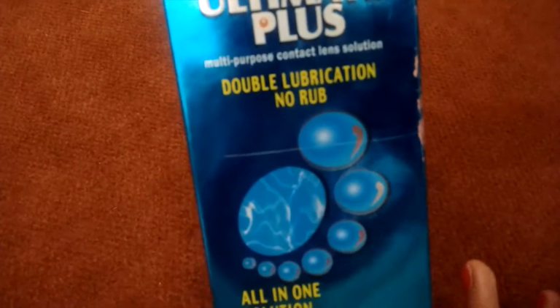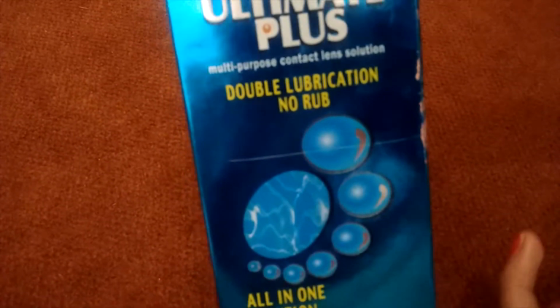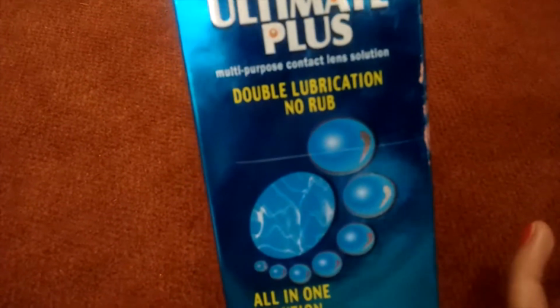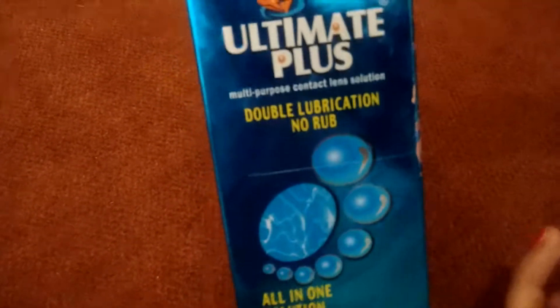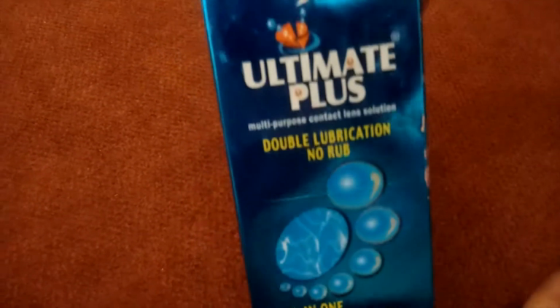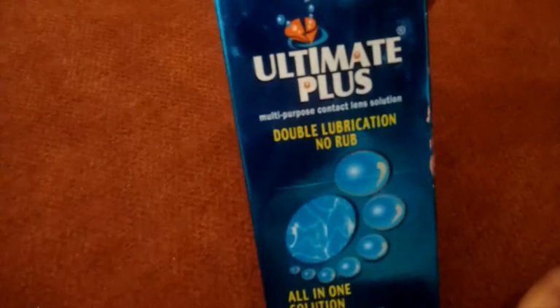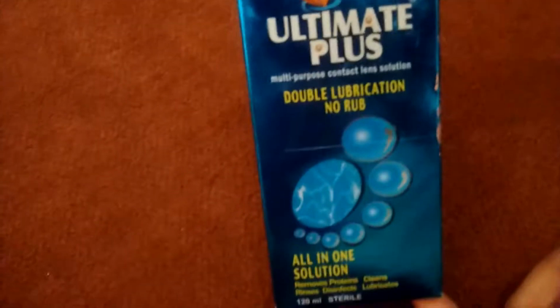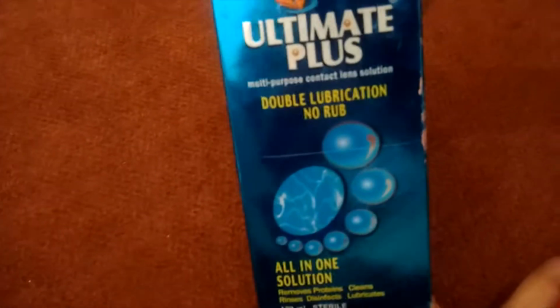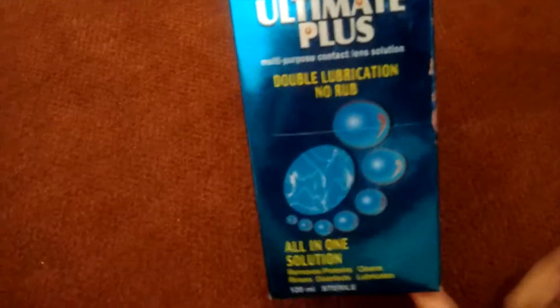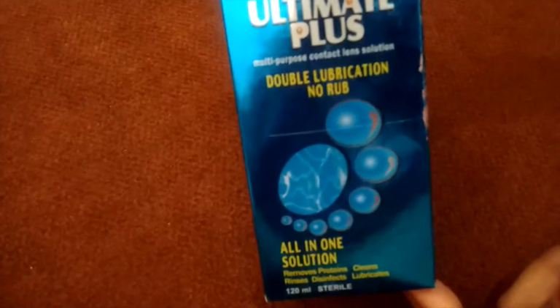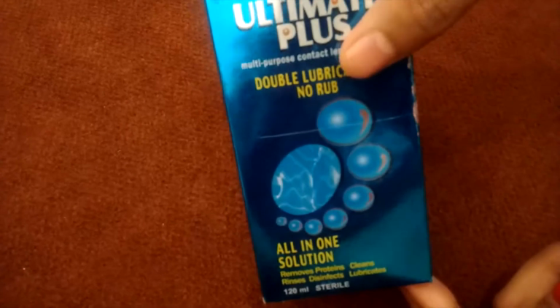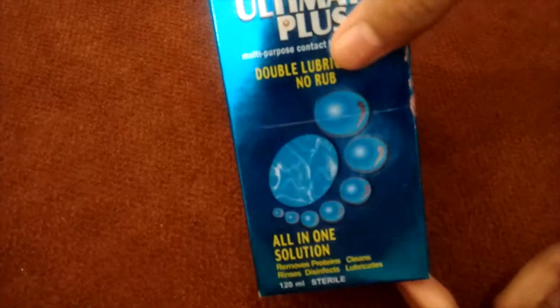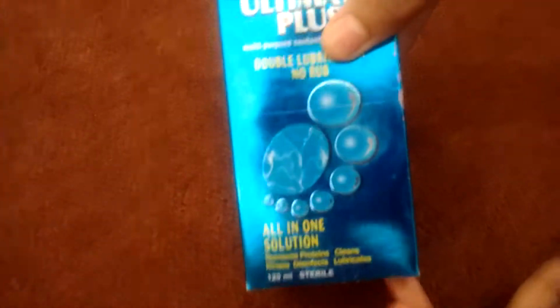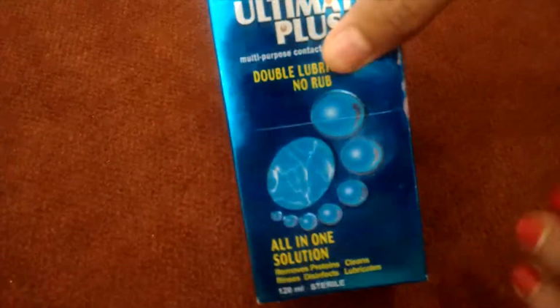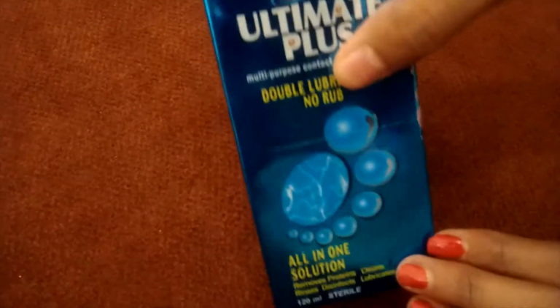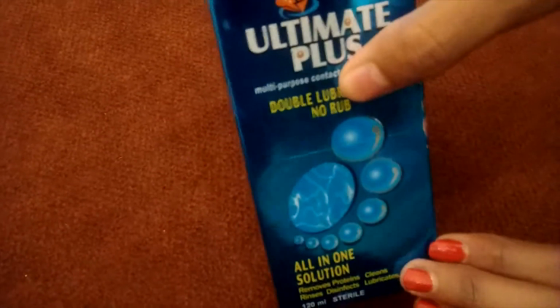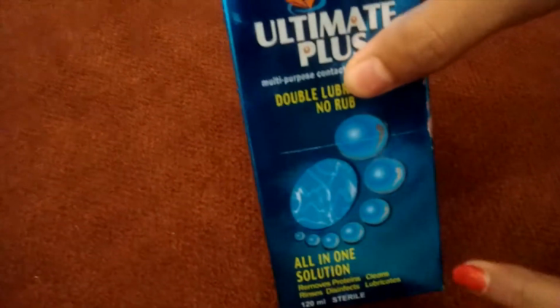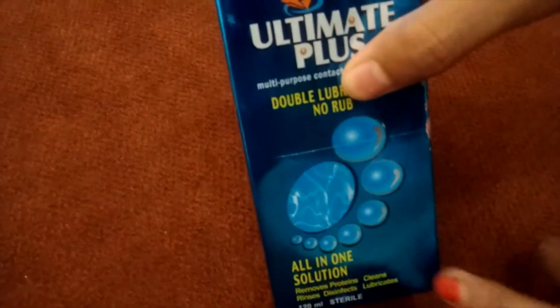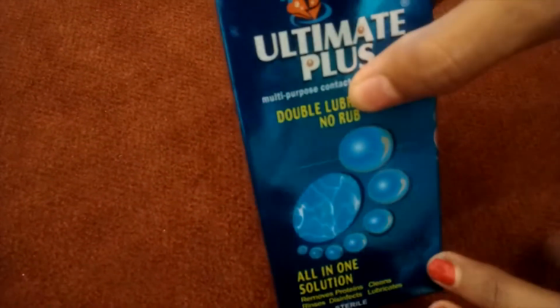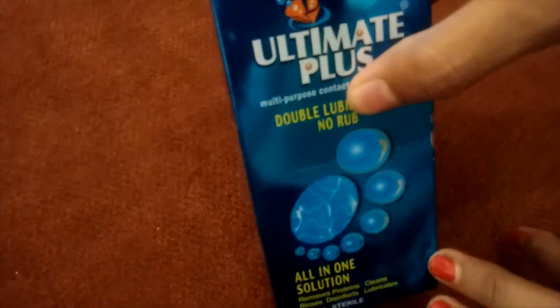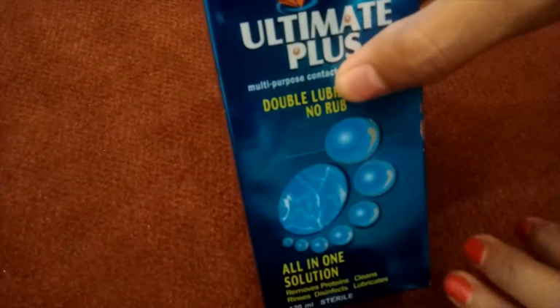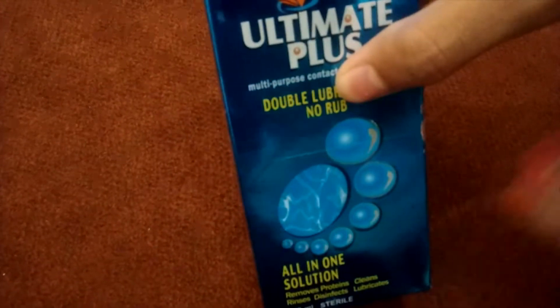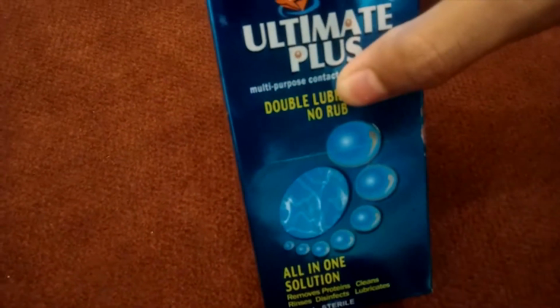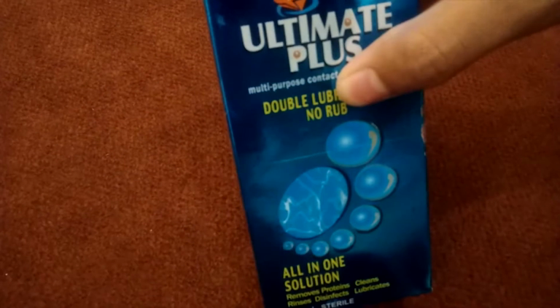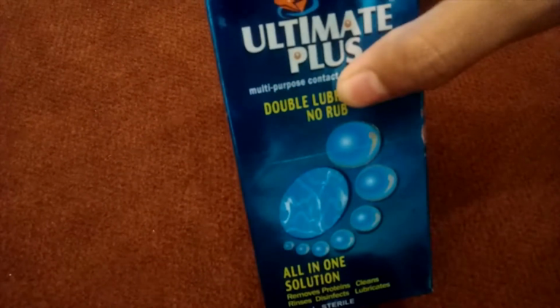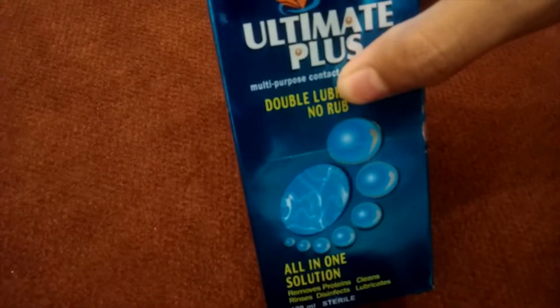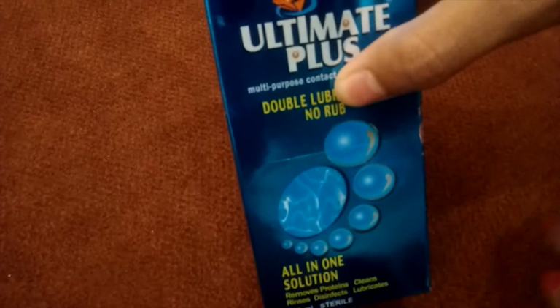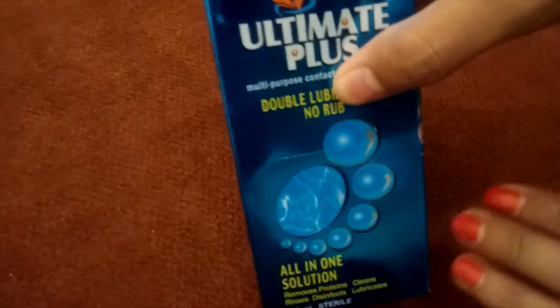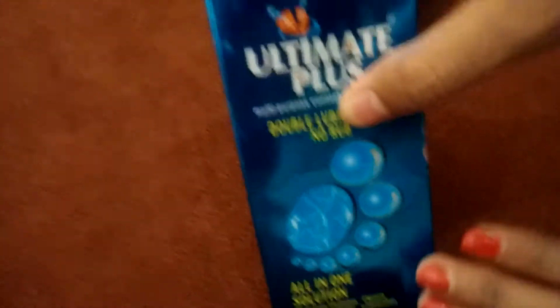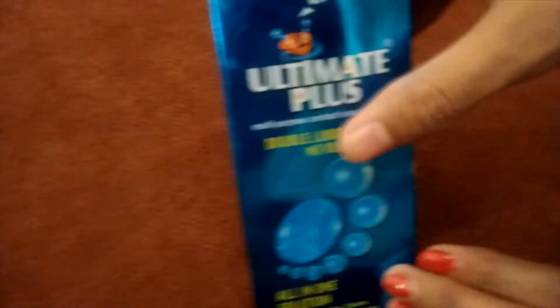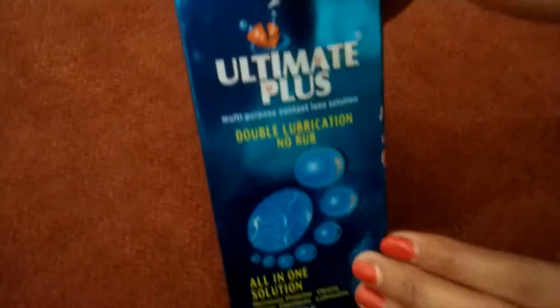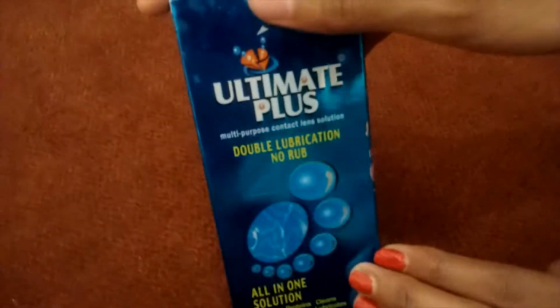It is a solution to soak your lenses in, and it will remove the protein aggregated on your lenses. It is also very healthy to store your lenses.